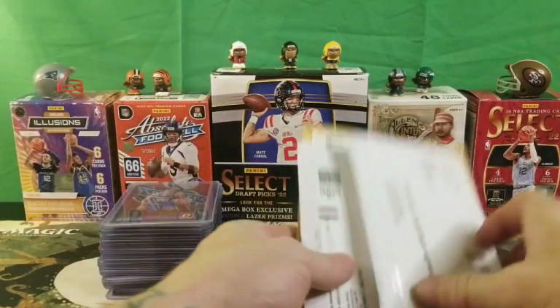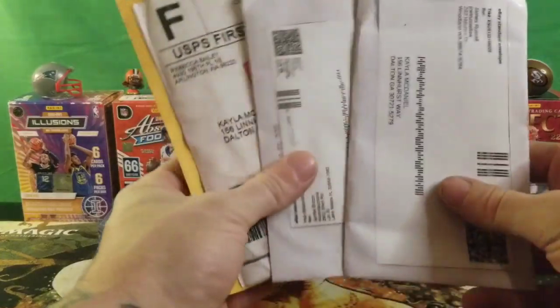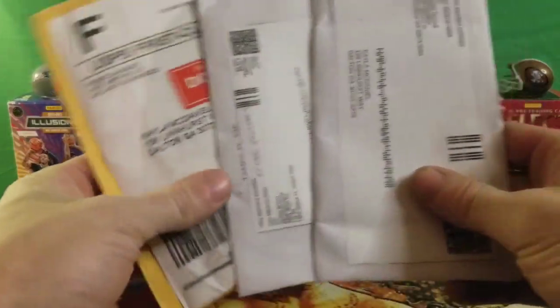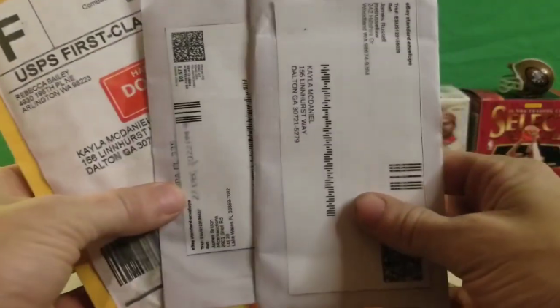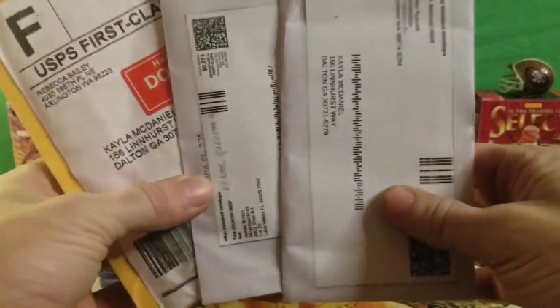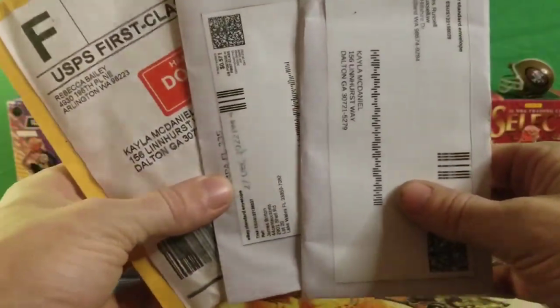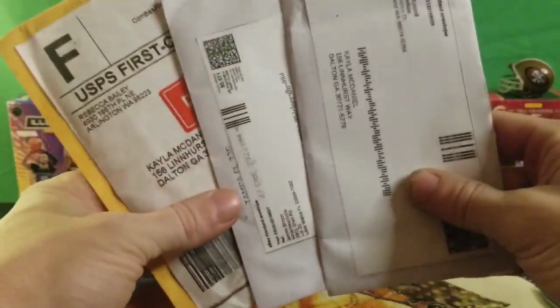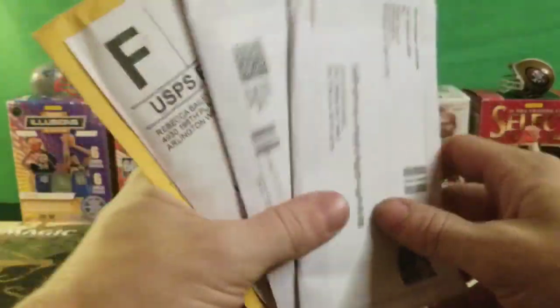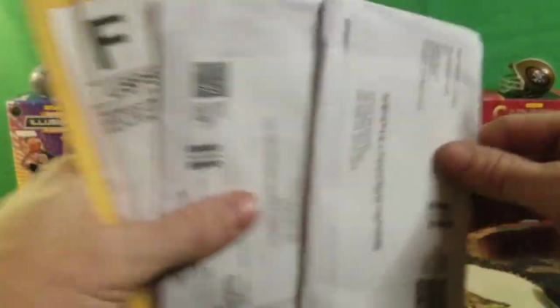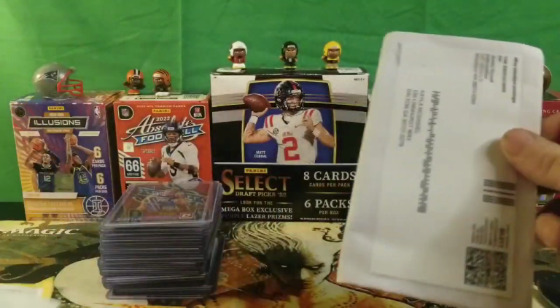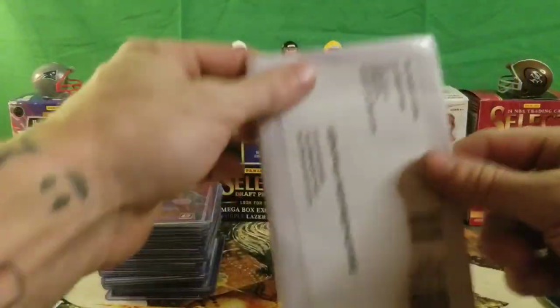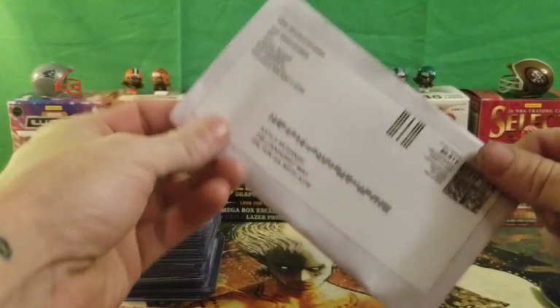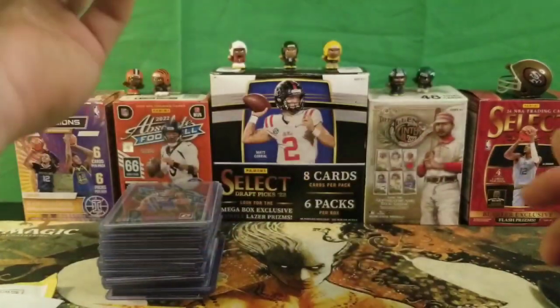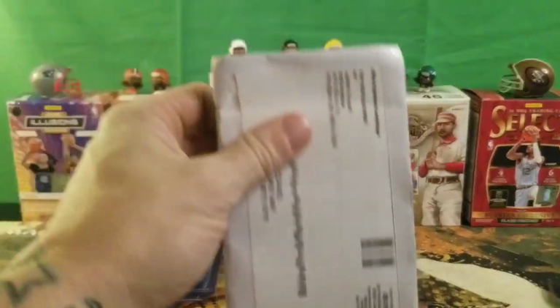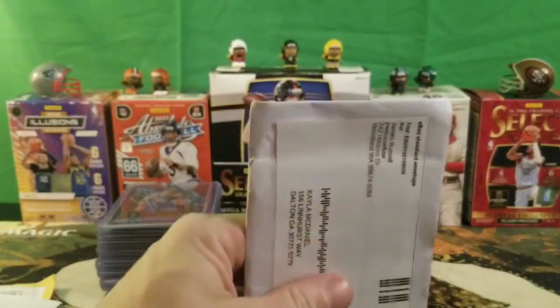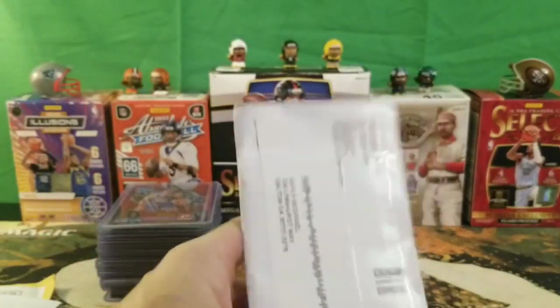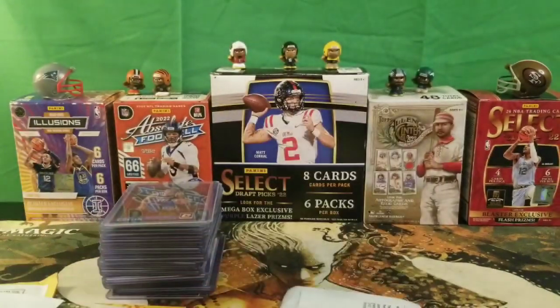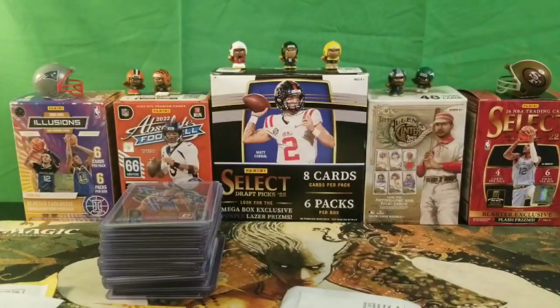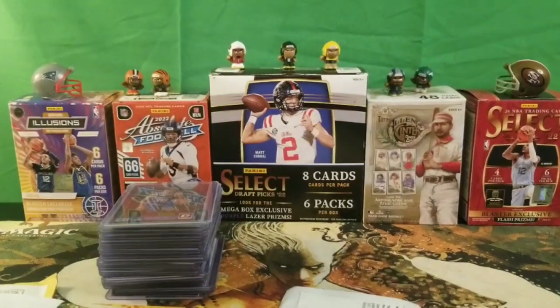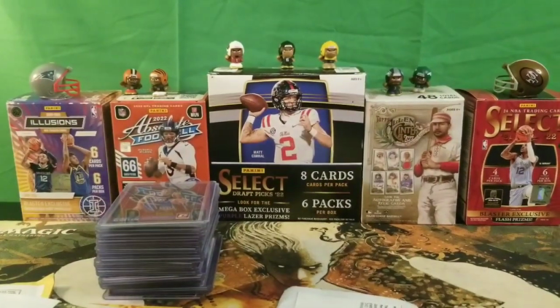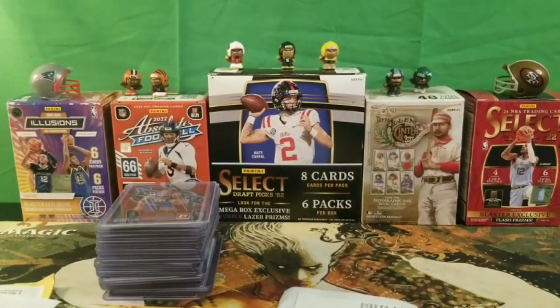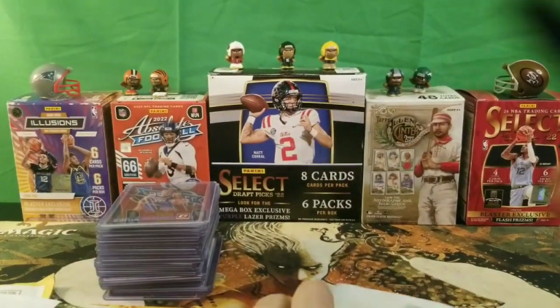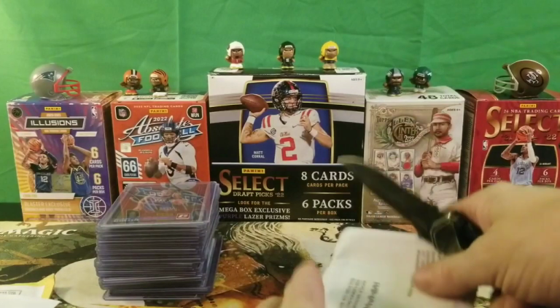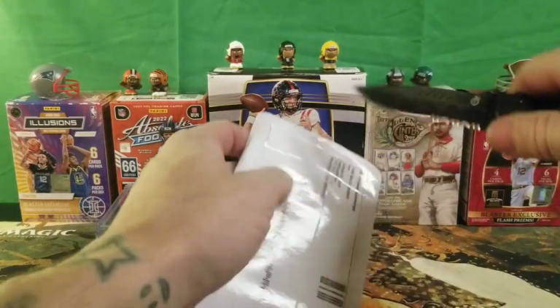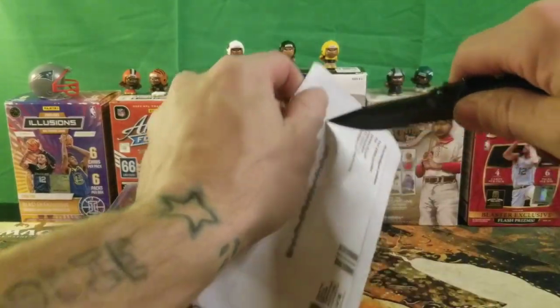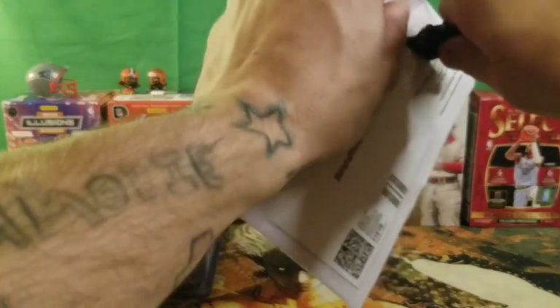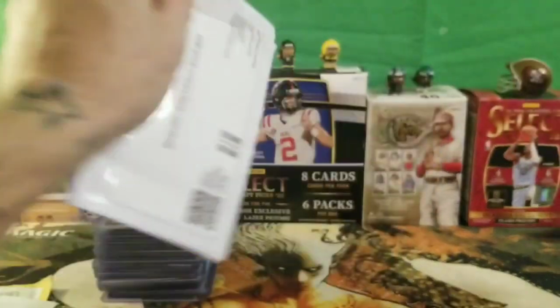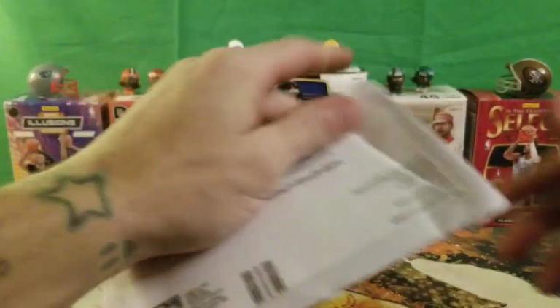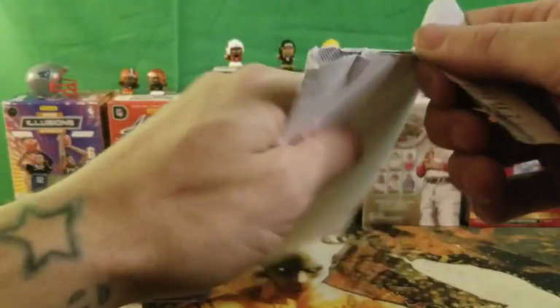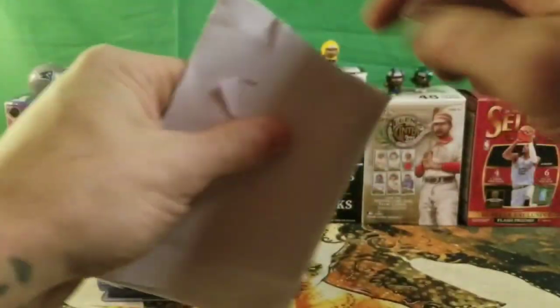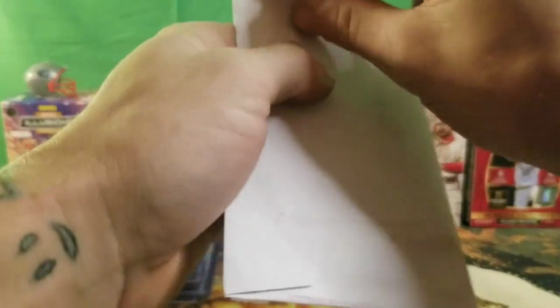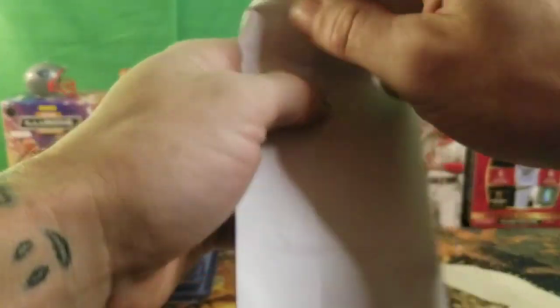We got some daily mail stuff reveals for you, so this will be the first thing I'm going to get into. Let's go ahead and get right into the daily reveals with the mail — see what we picked up on eBay, because this is where most of it's coming from.